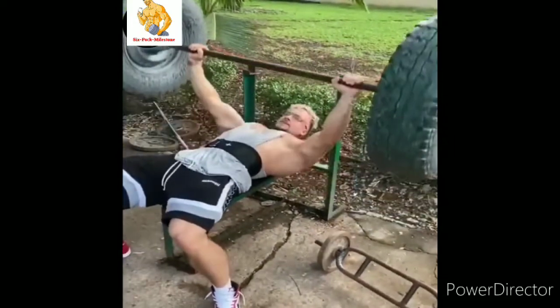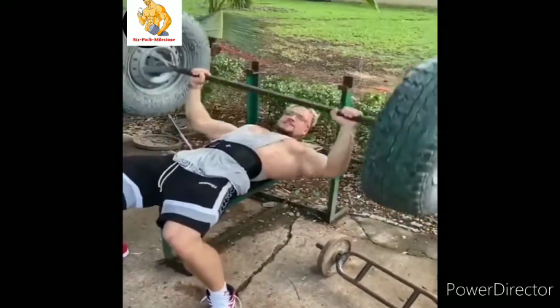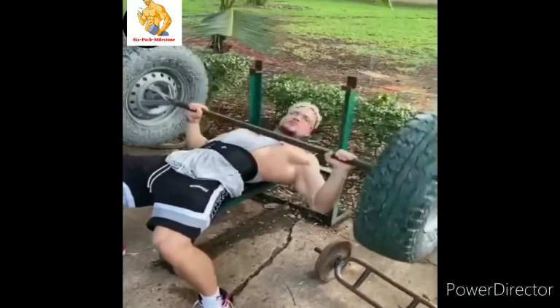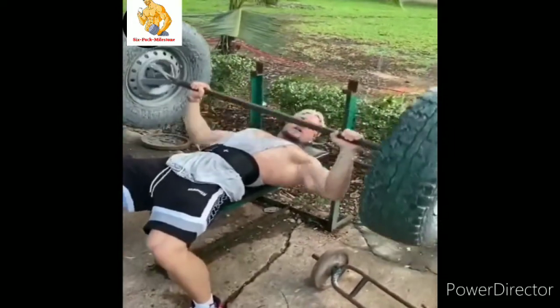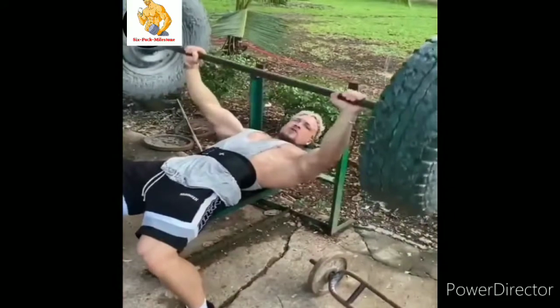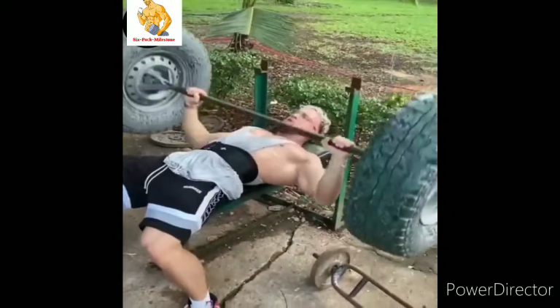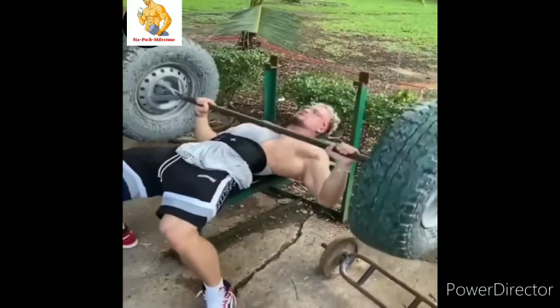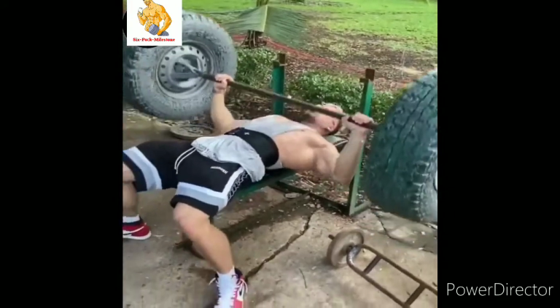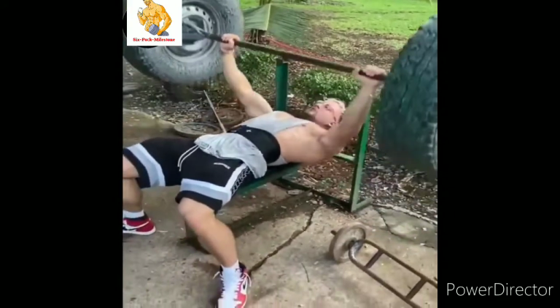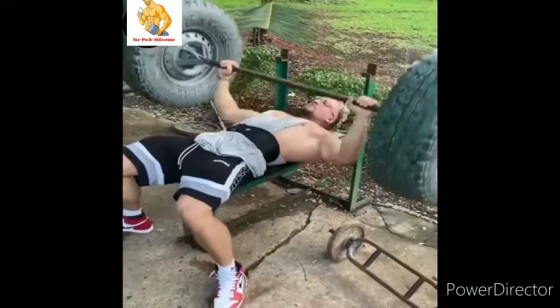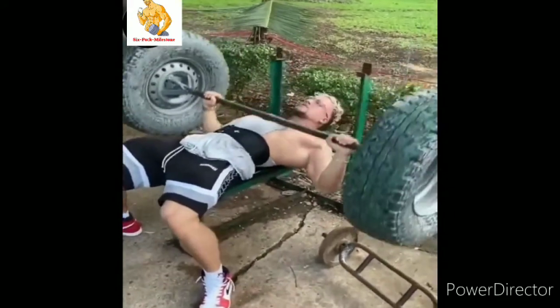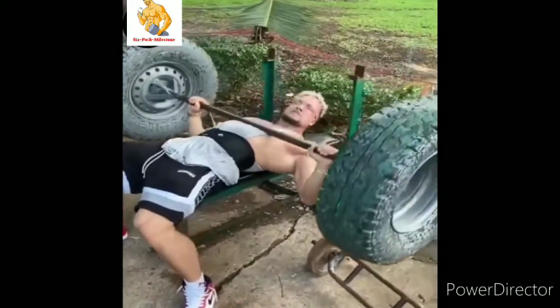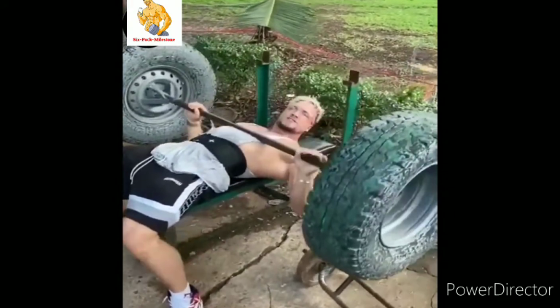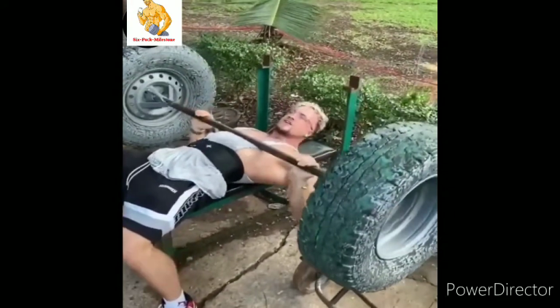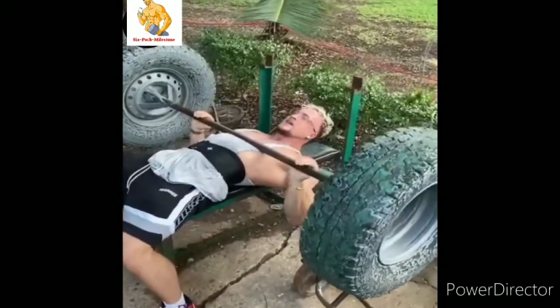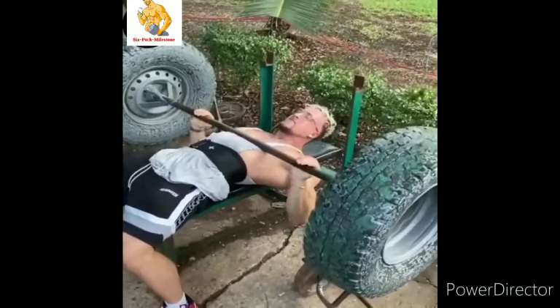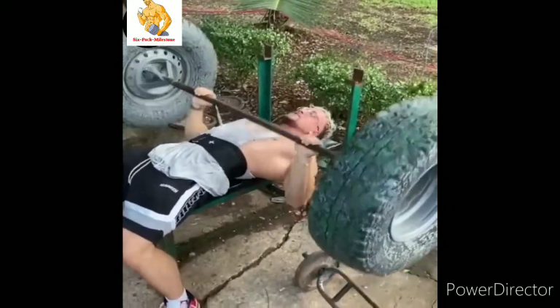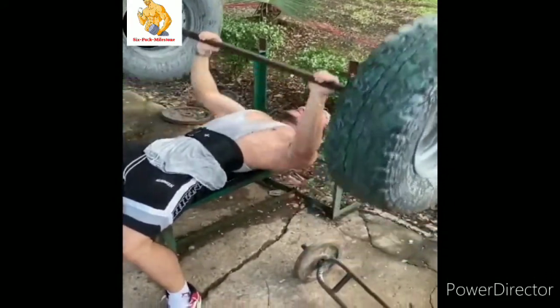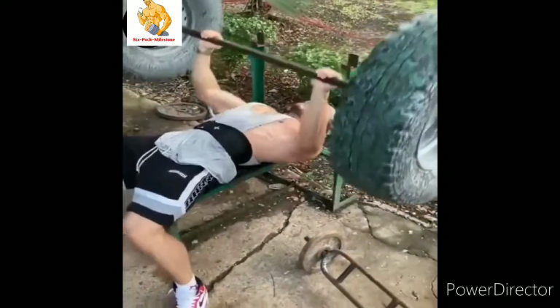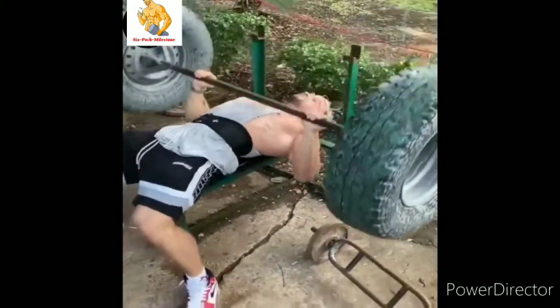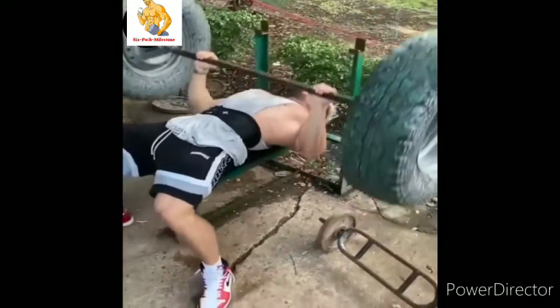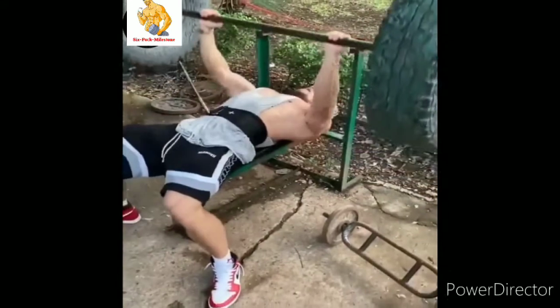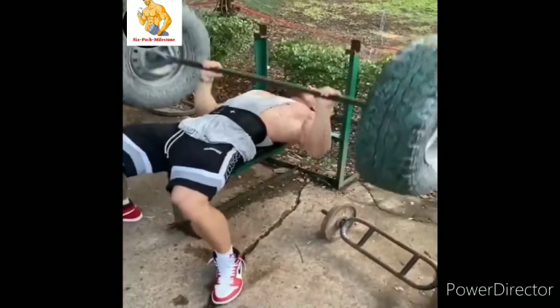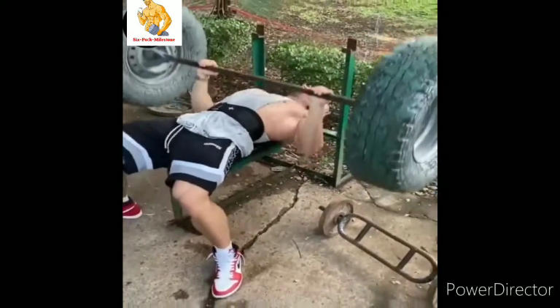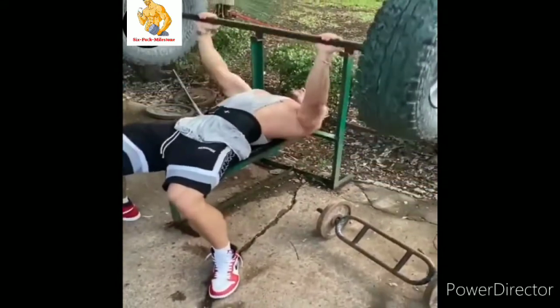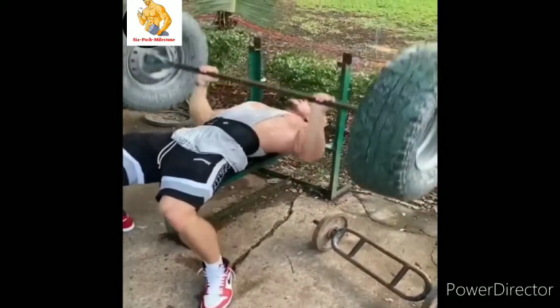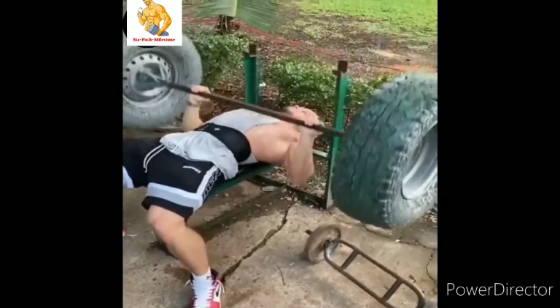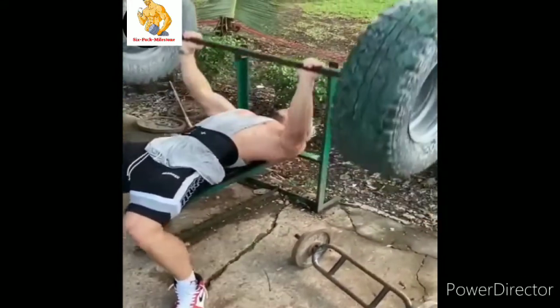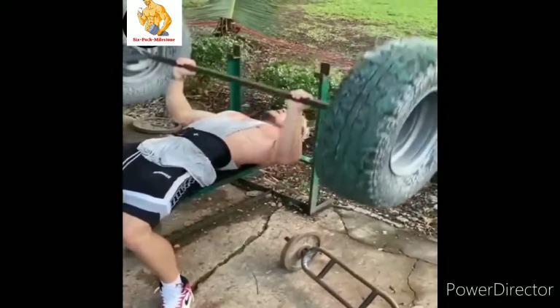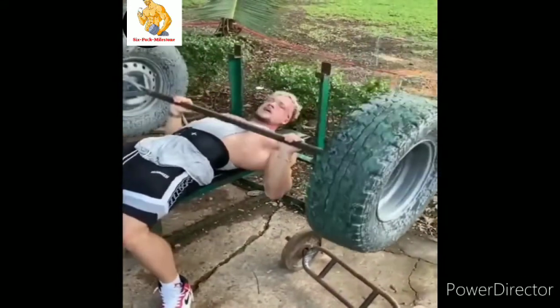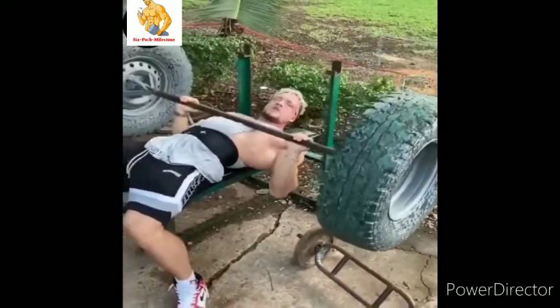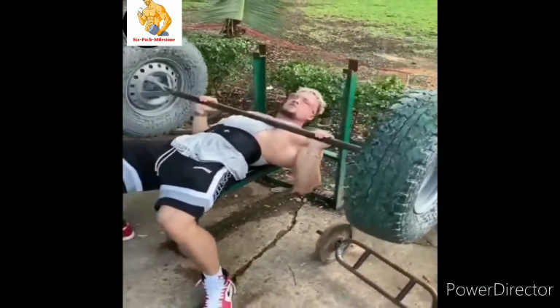This is a ghetto workout bro — no gym, no excuses, because you can always find some weight. 10 more reps.